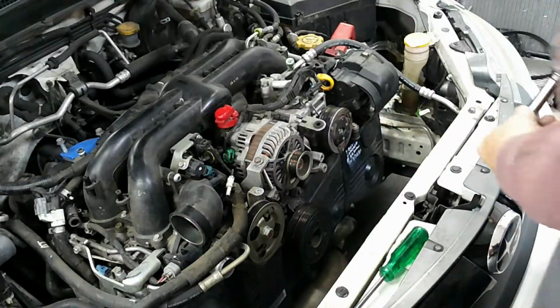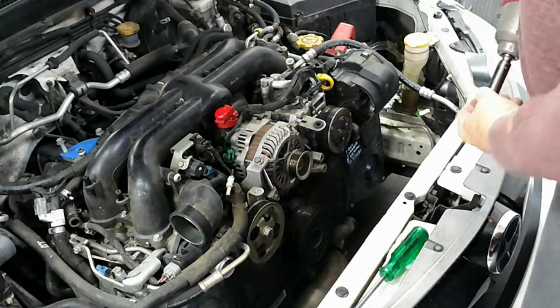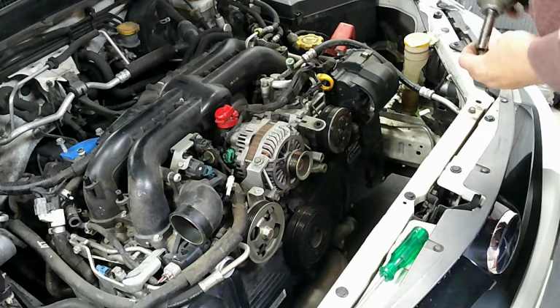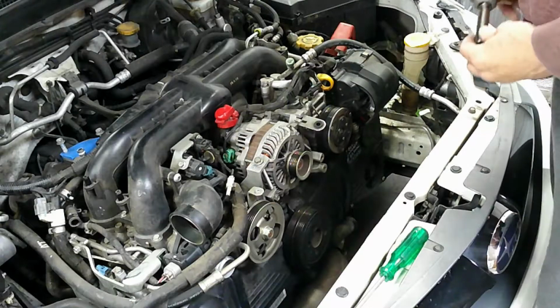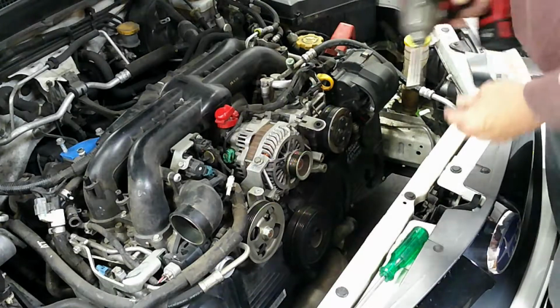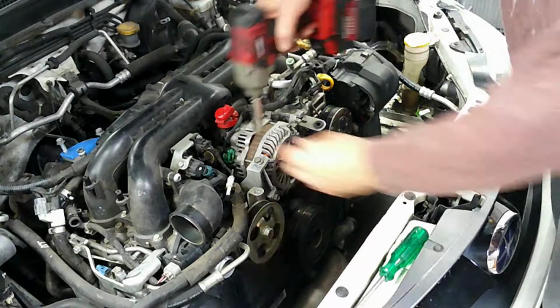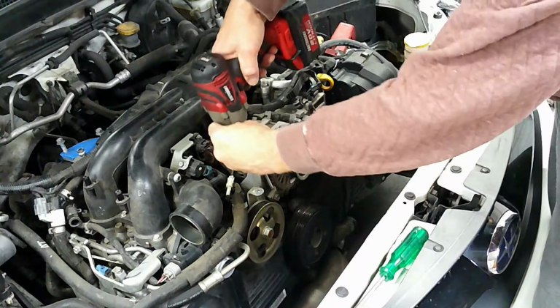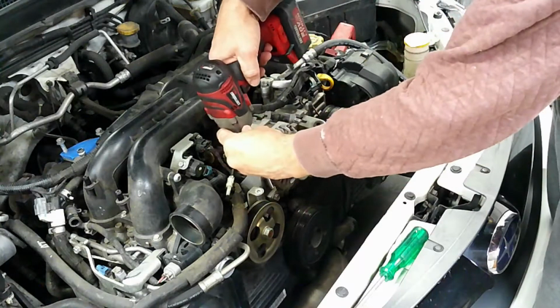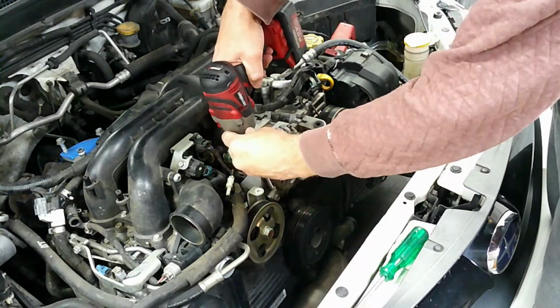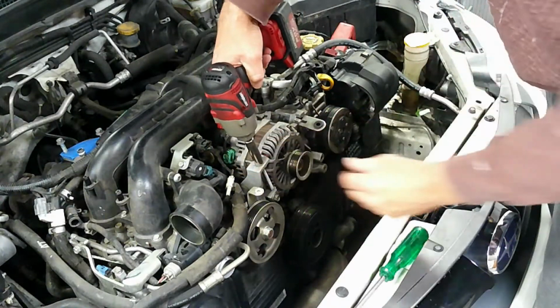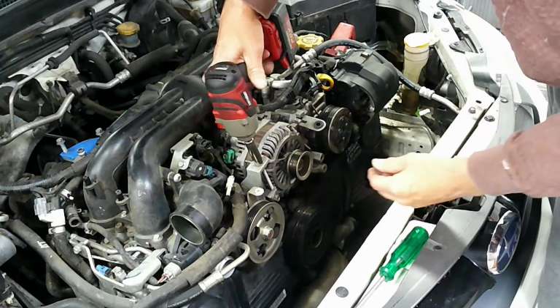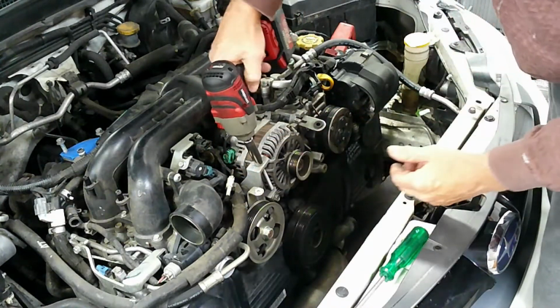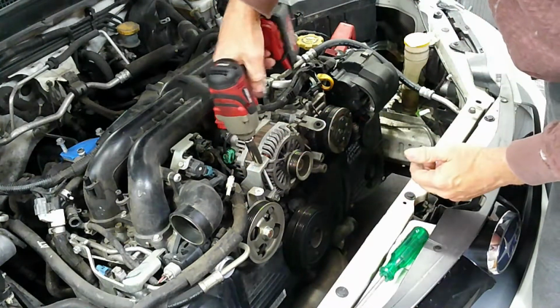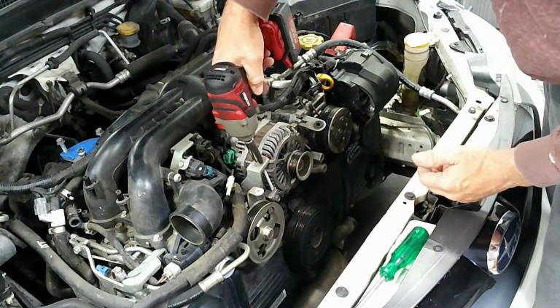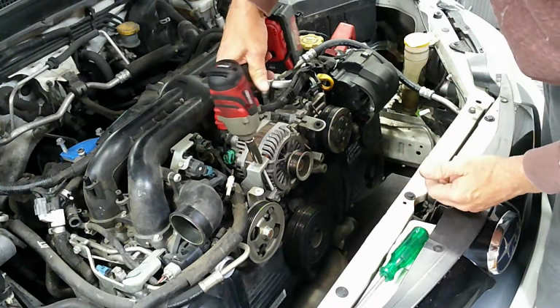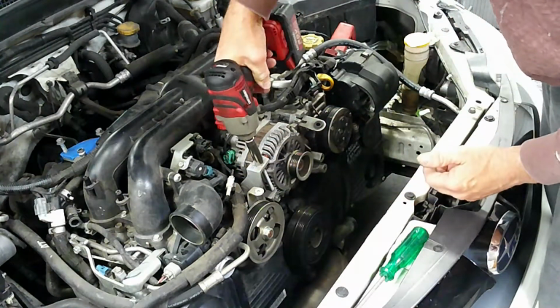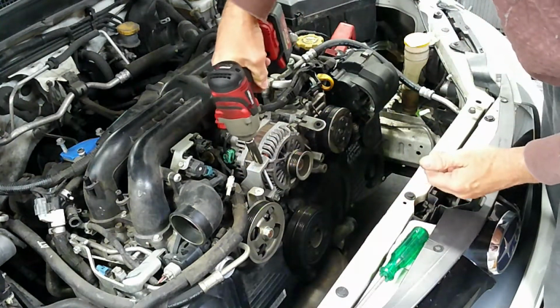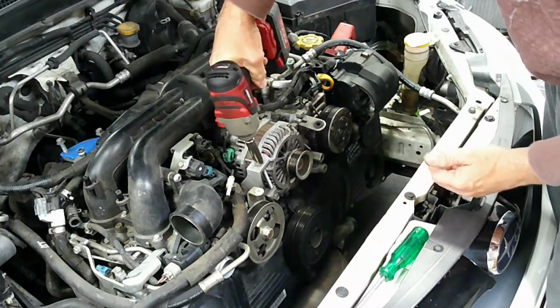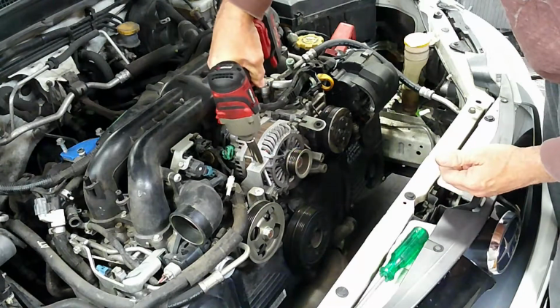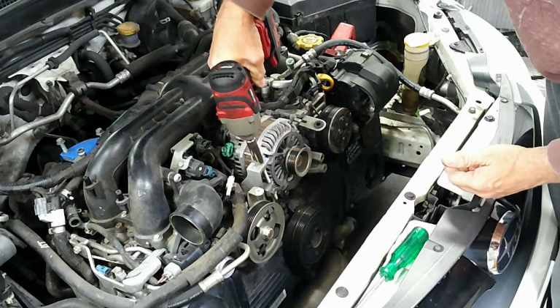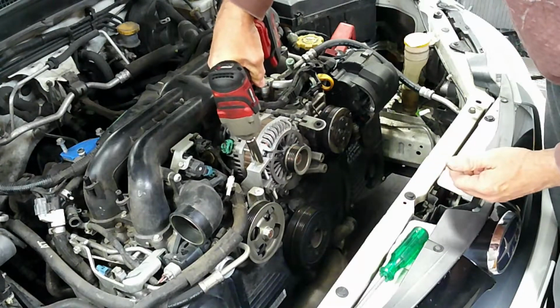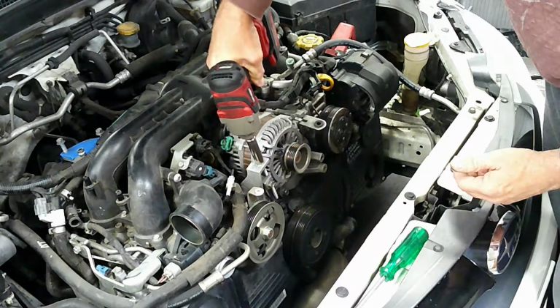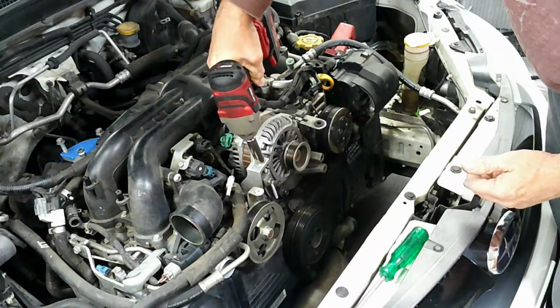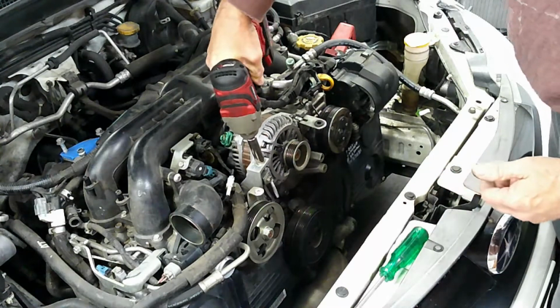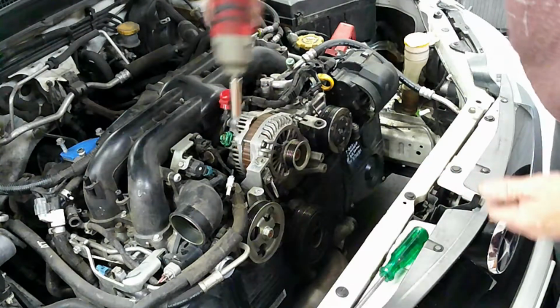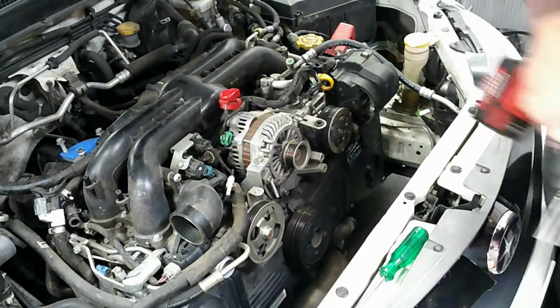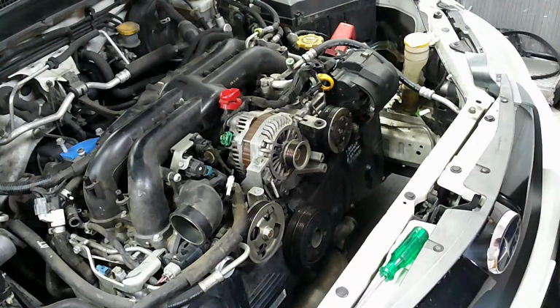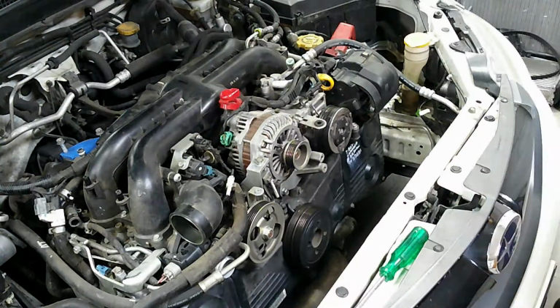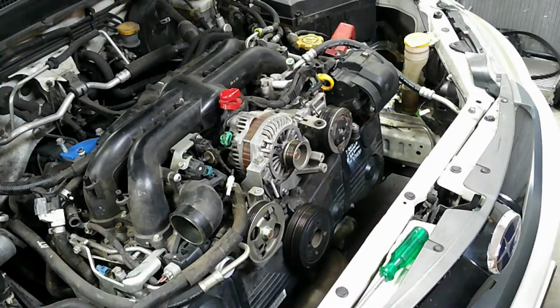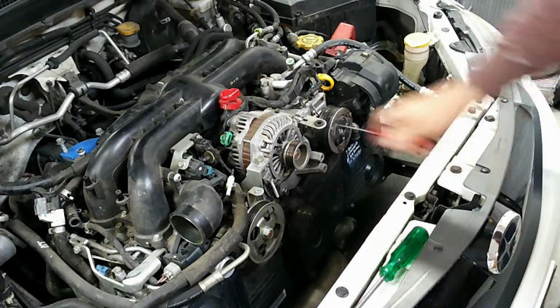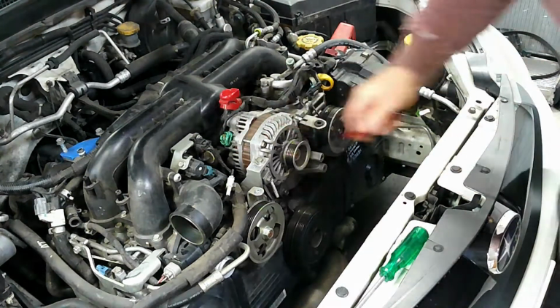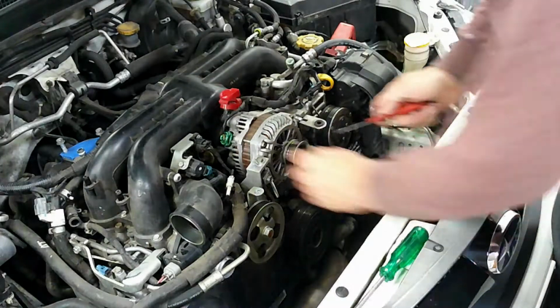Now we can pull off the alternator. Bring it up to give a little bit better access to the plugs here.